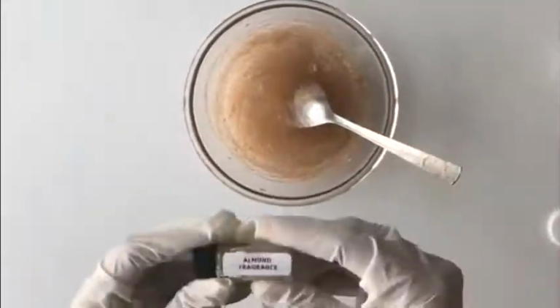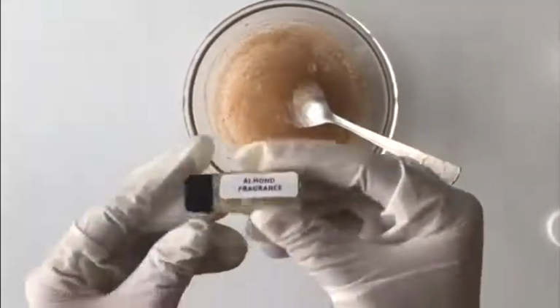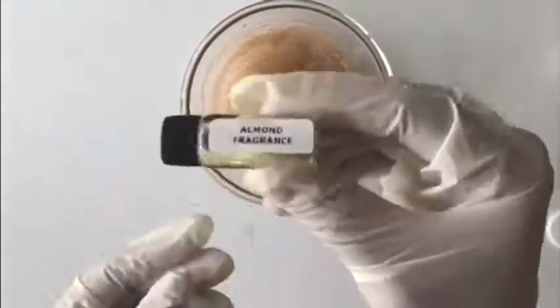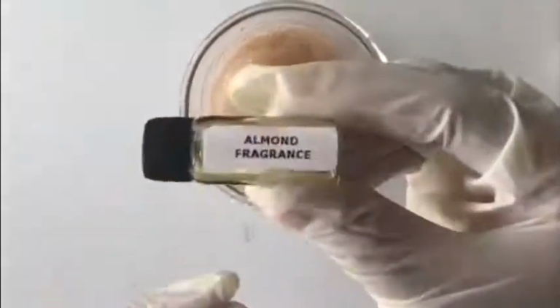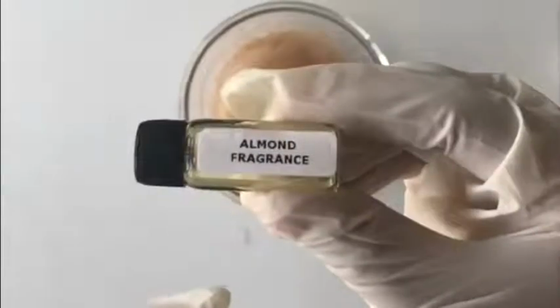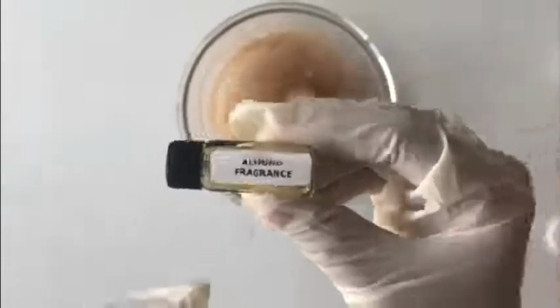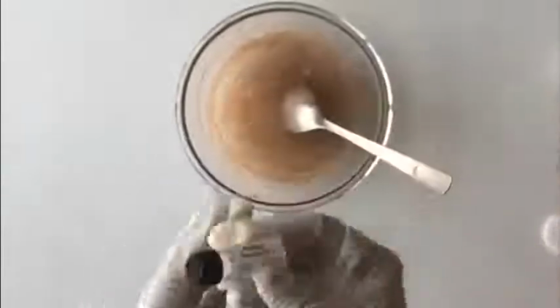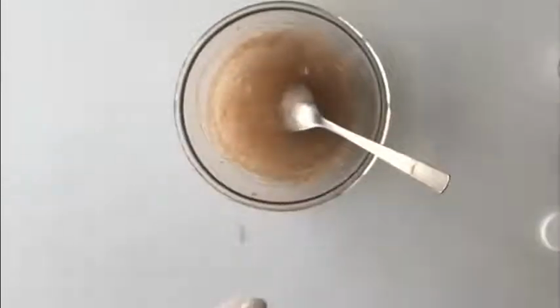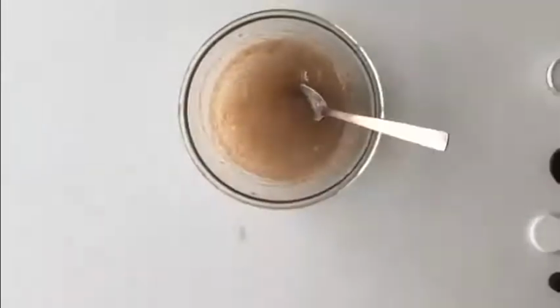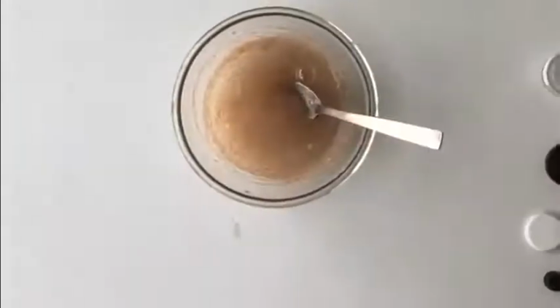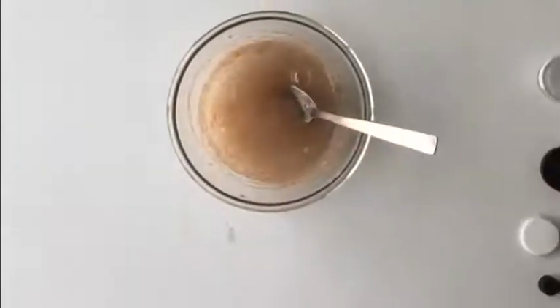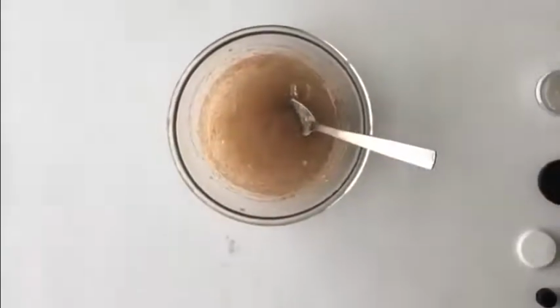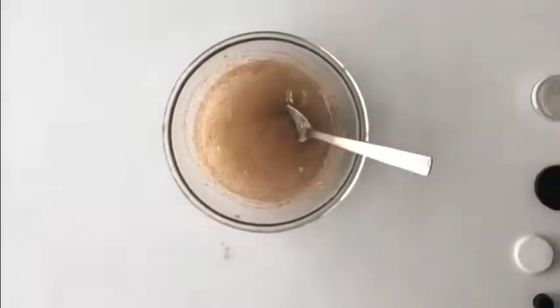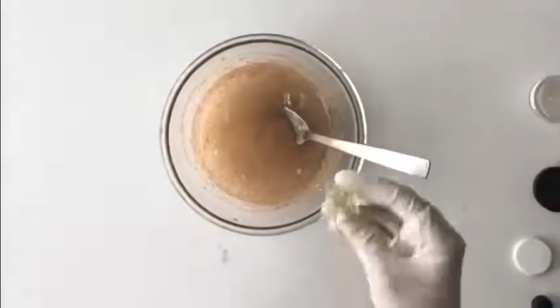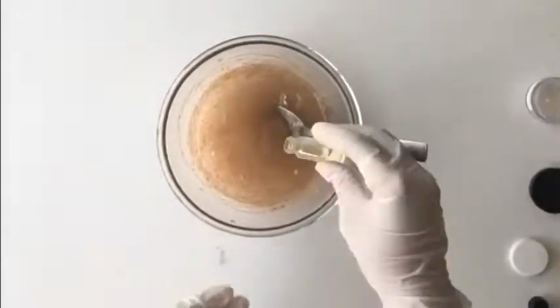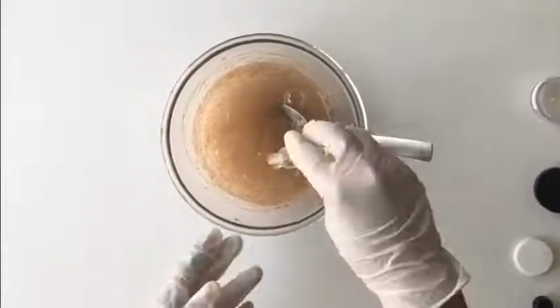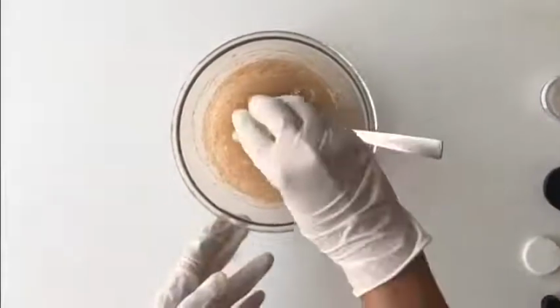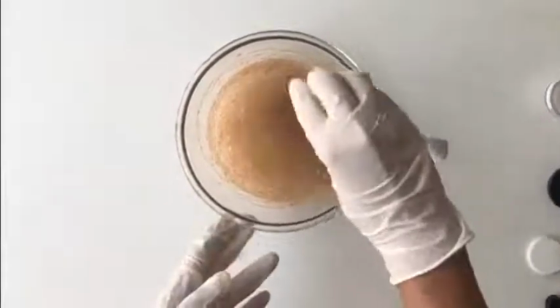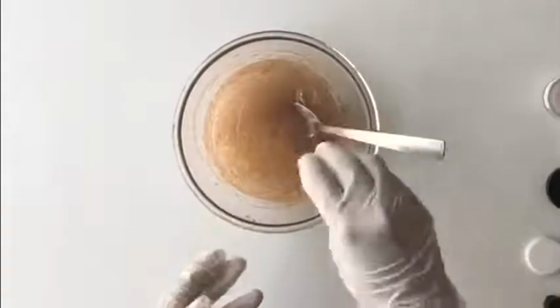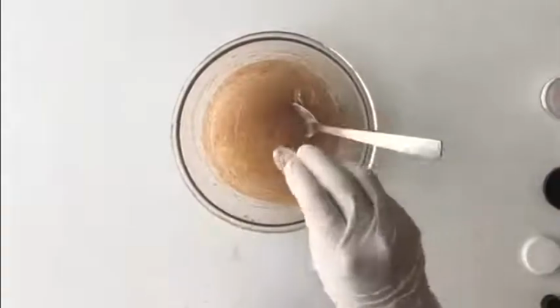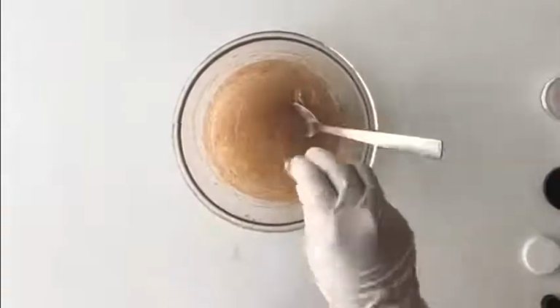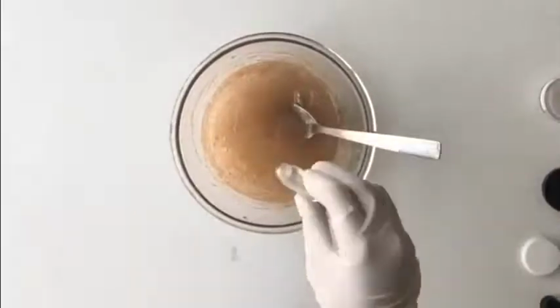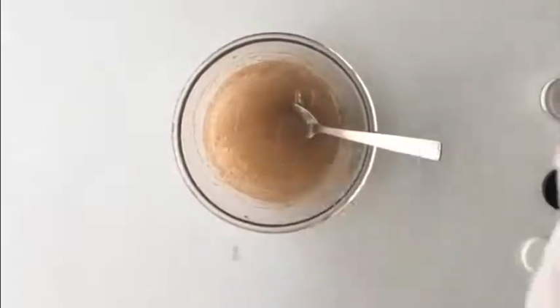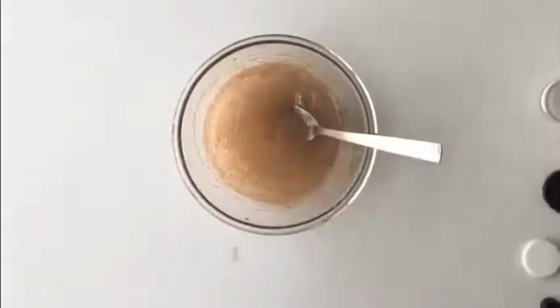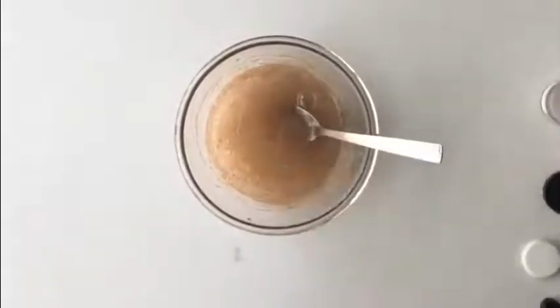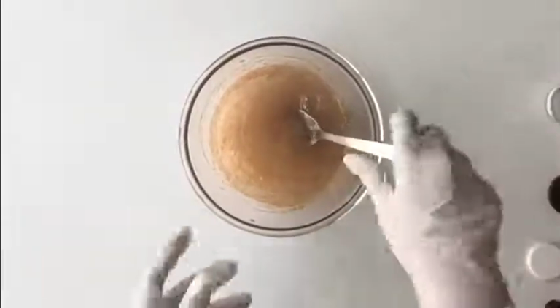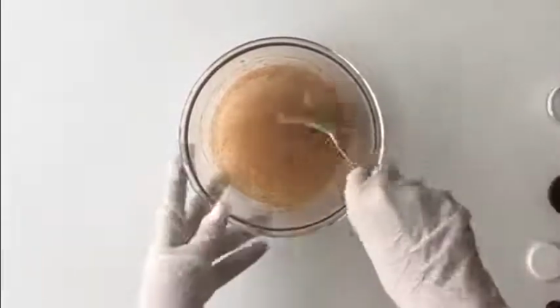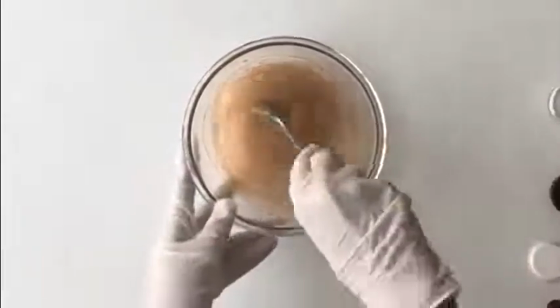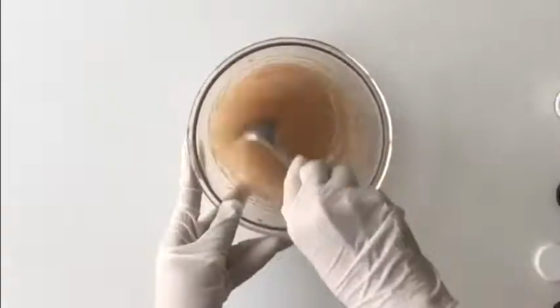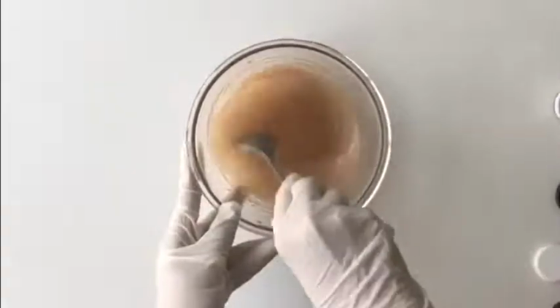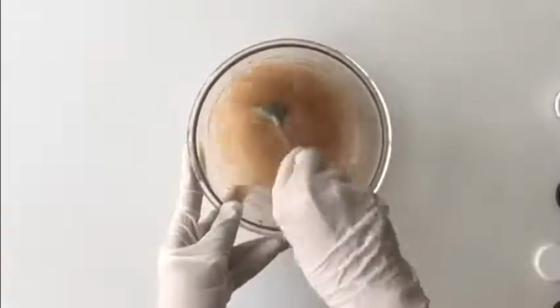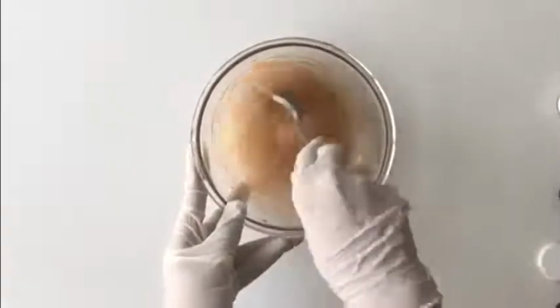Lastly, we will be adding the almond fragrance oil. We will be adding the entire bottle of the almond fragrance oil to the base. Now mix it thoroughly.